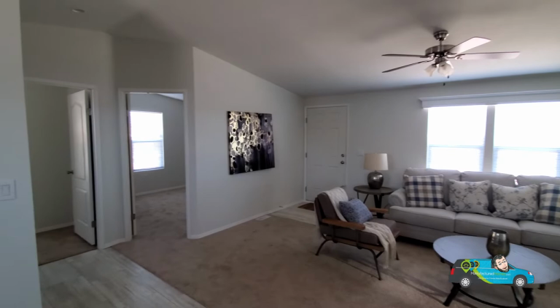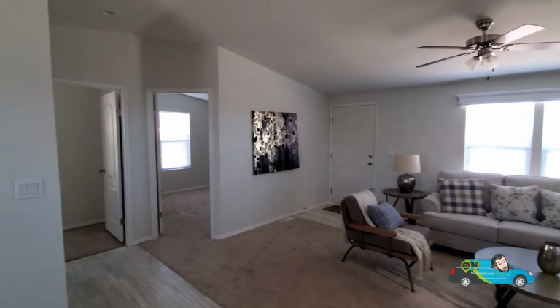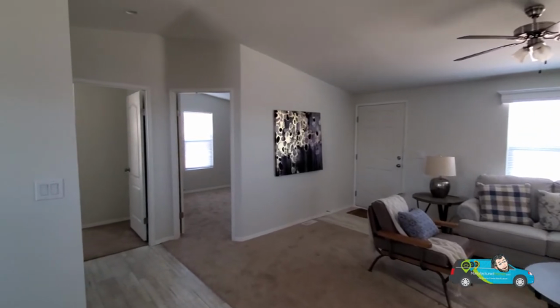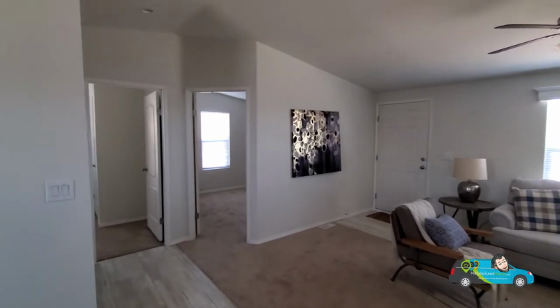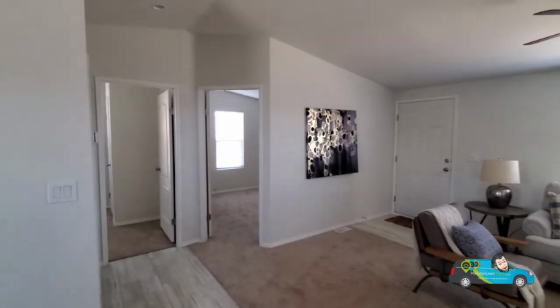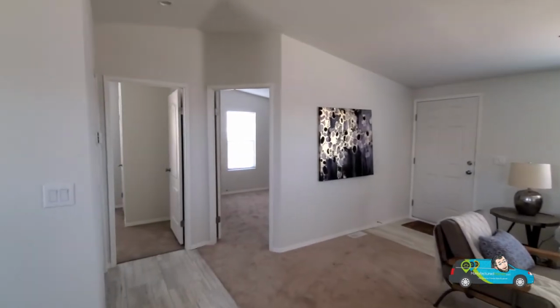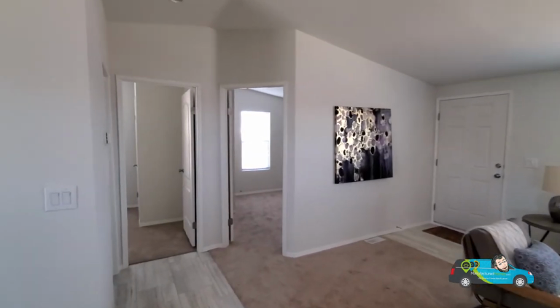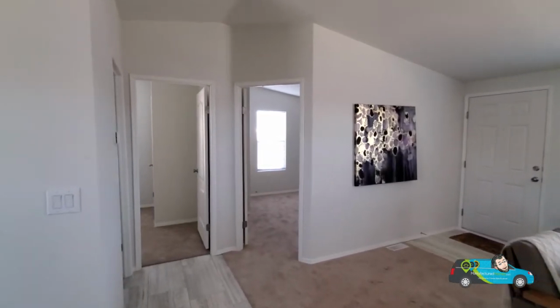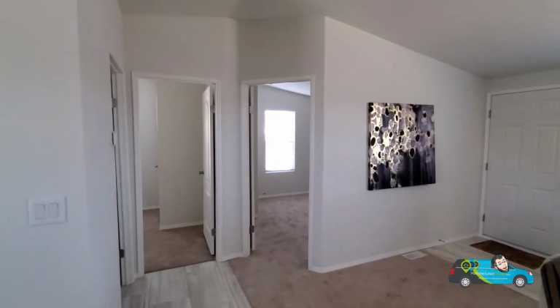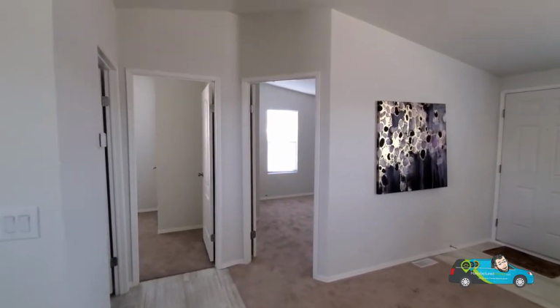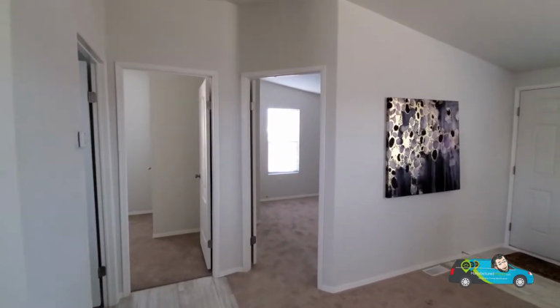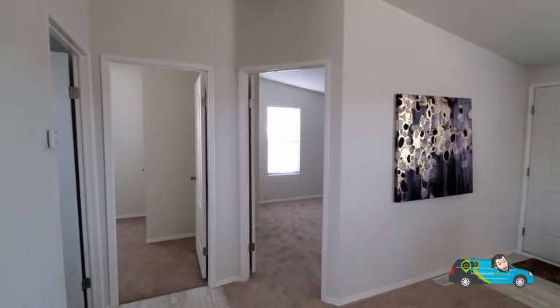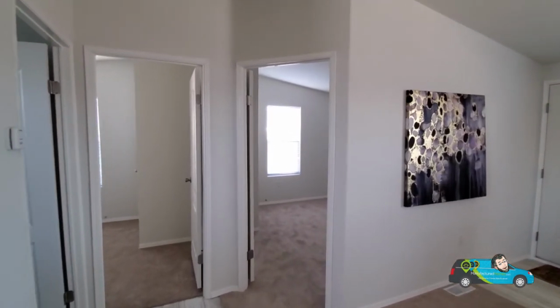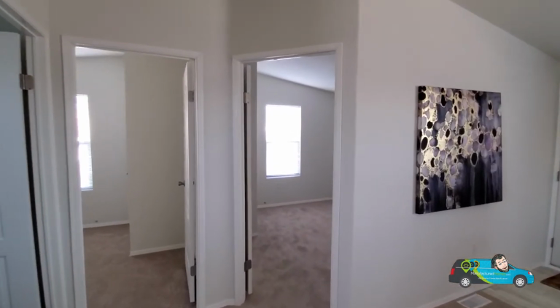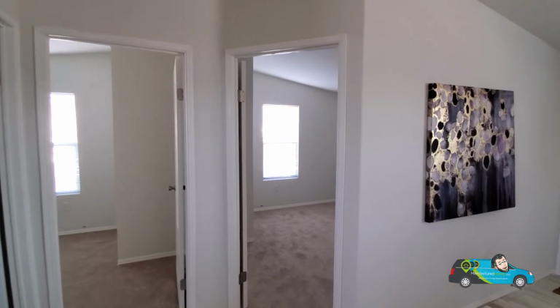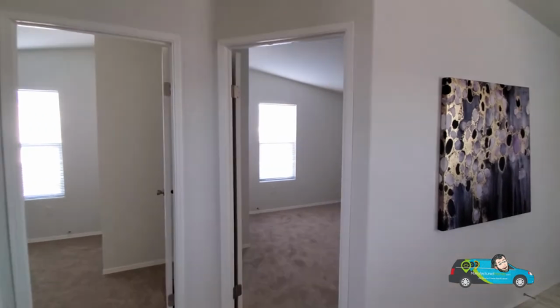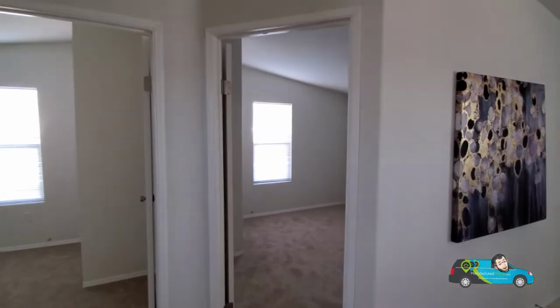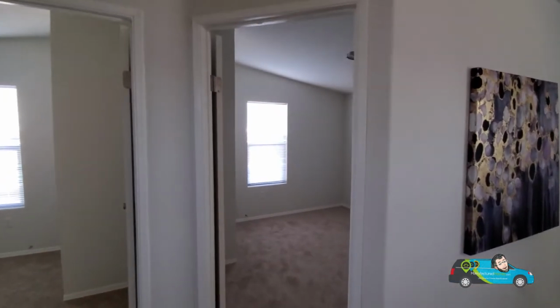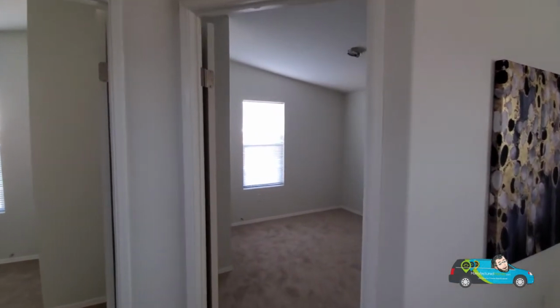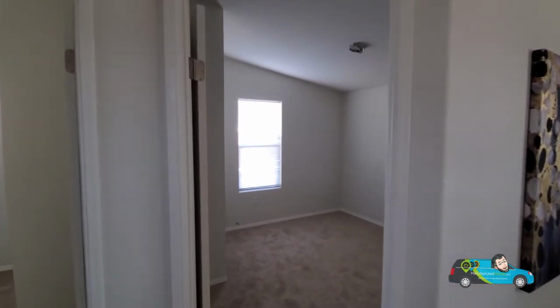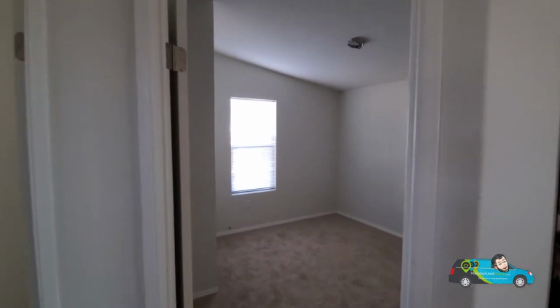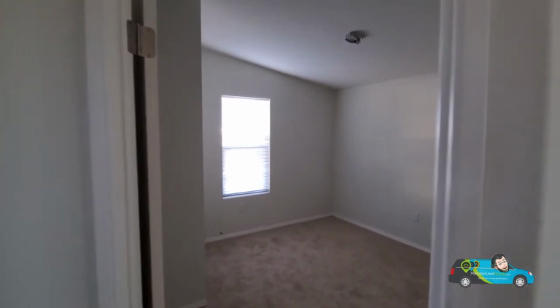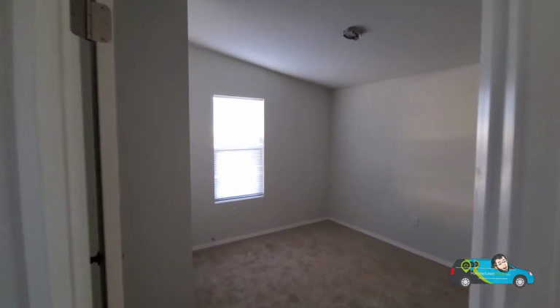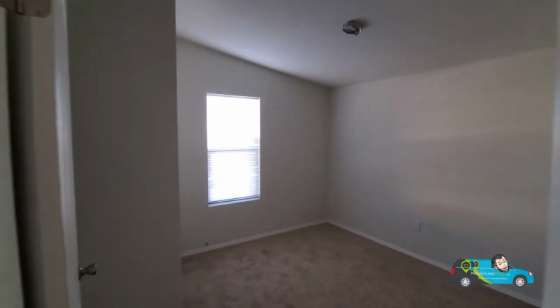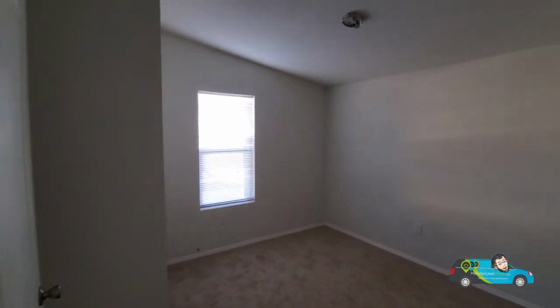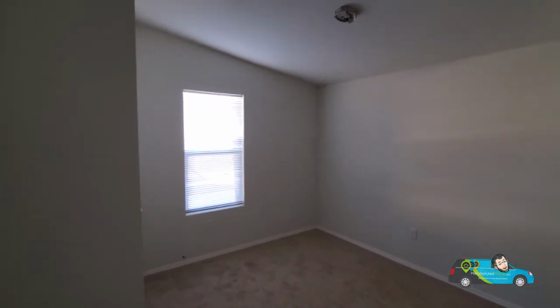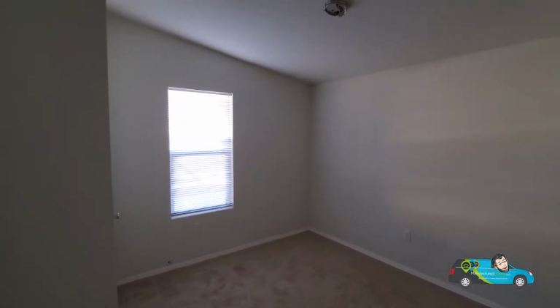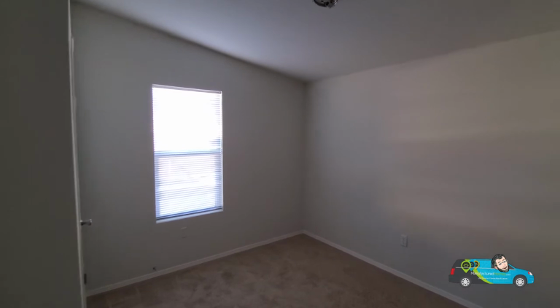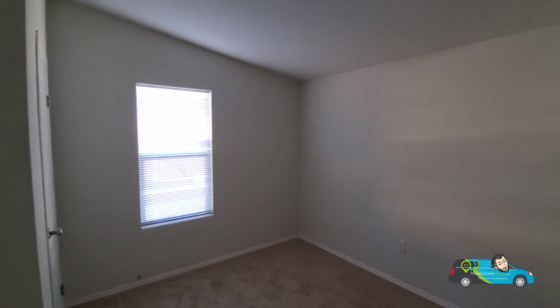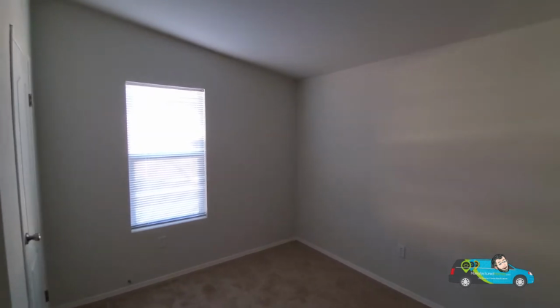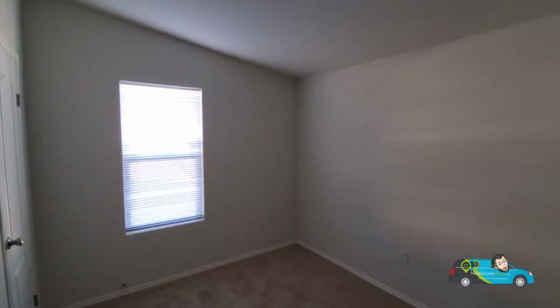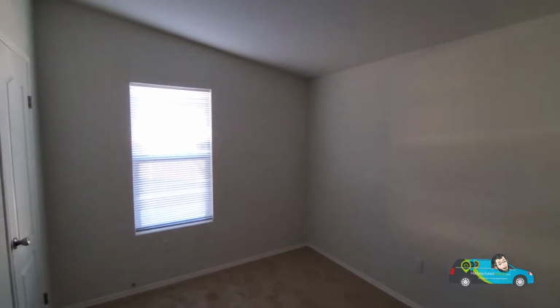Where will I be next? Good question. Follow along by clicking that subscribe button and the notification bell so you'll always be notified when a new home tour is posted and you'll always know where's Will.